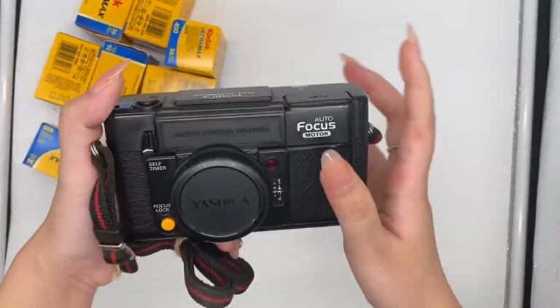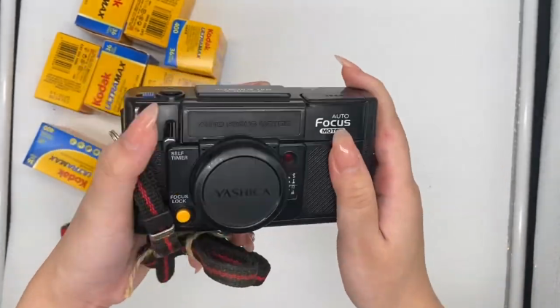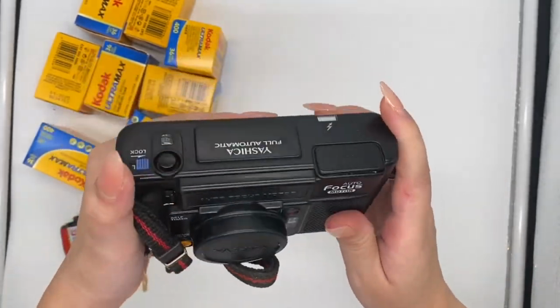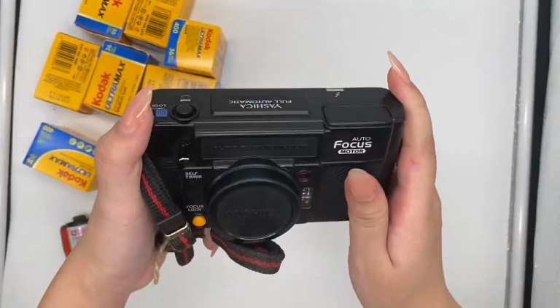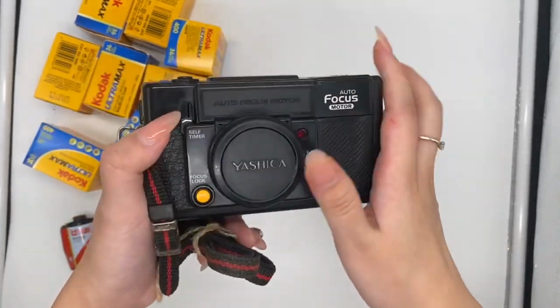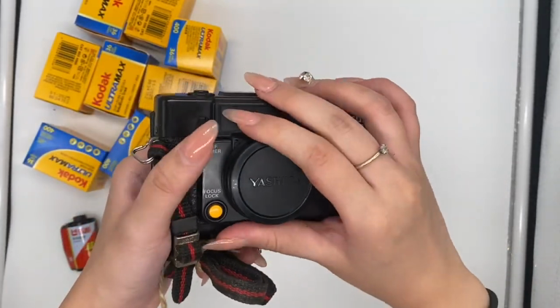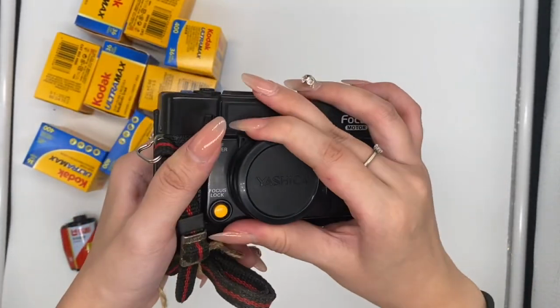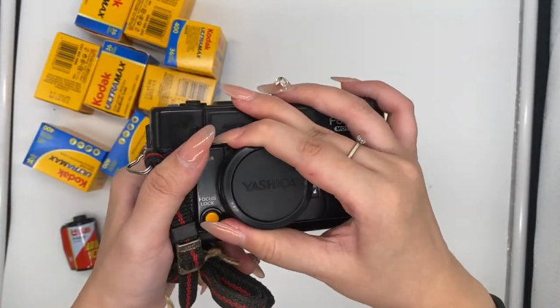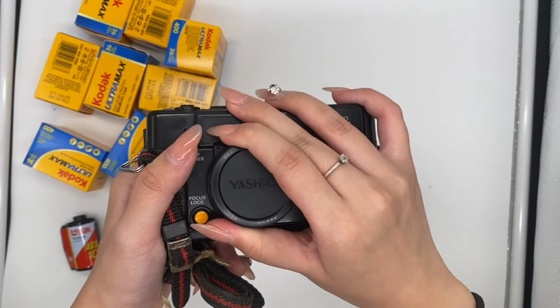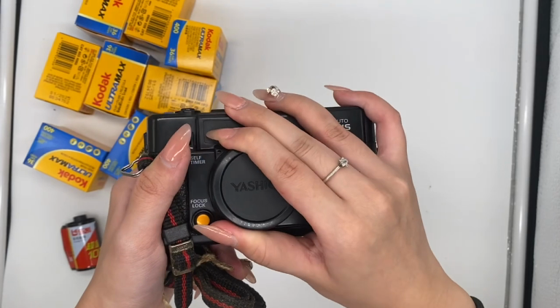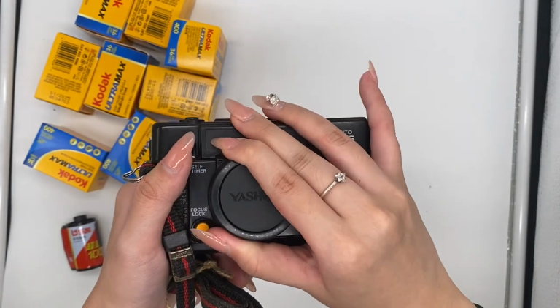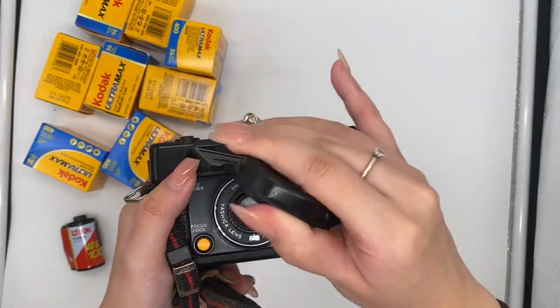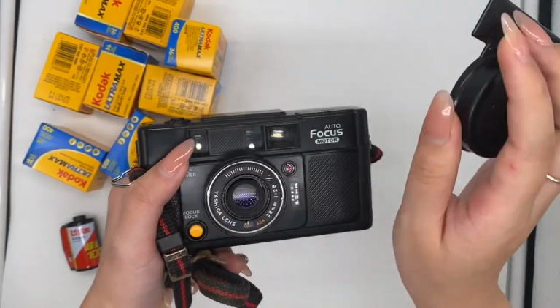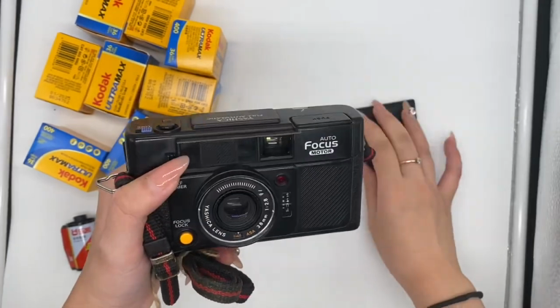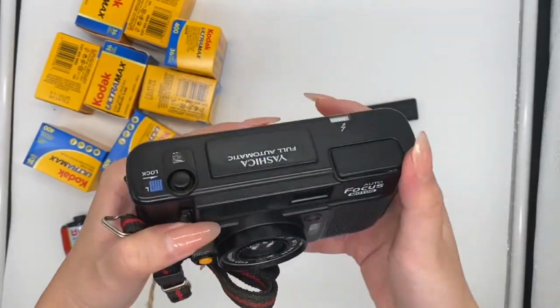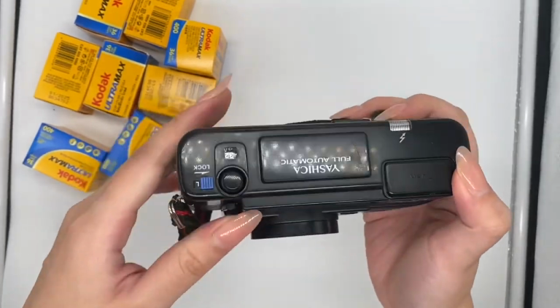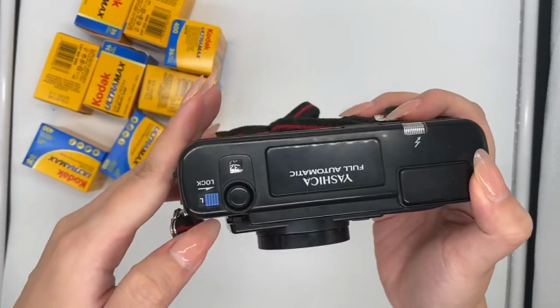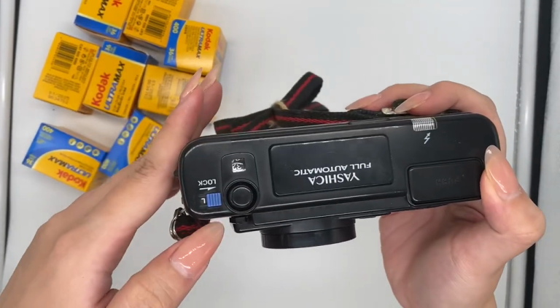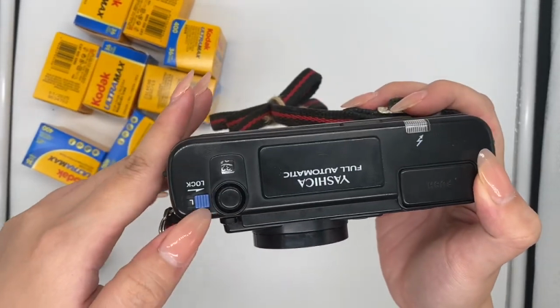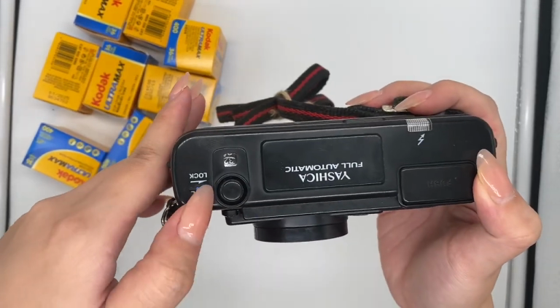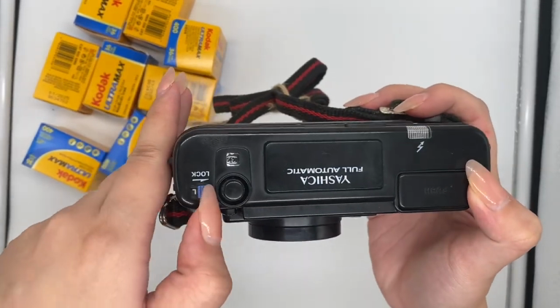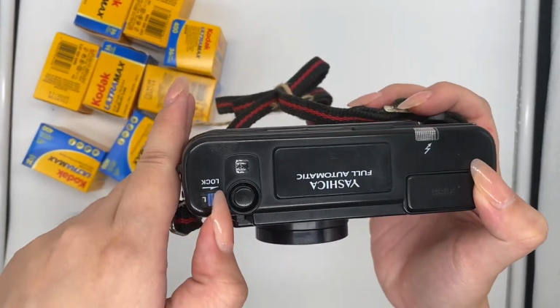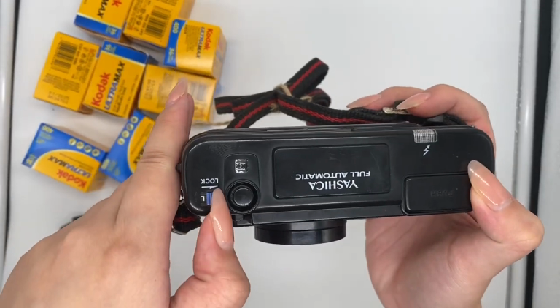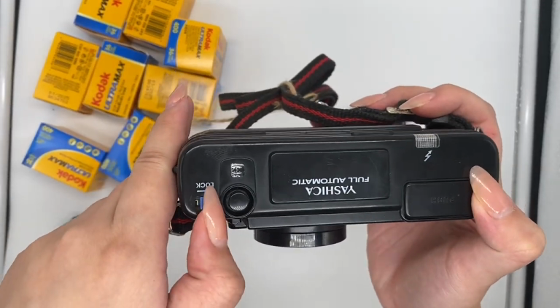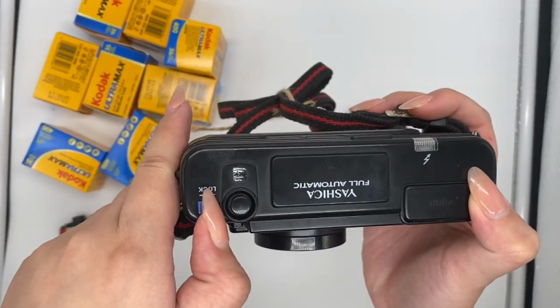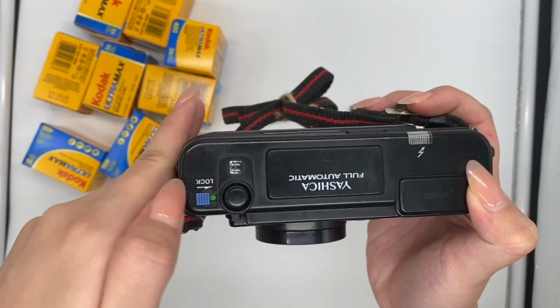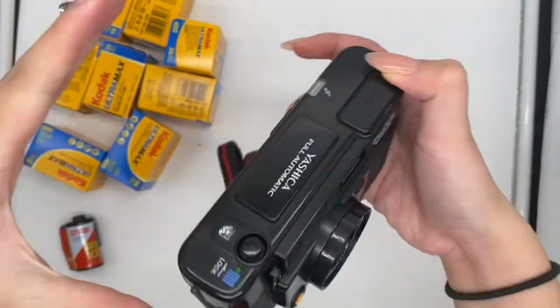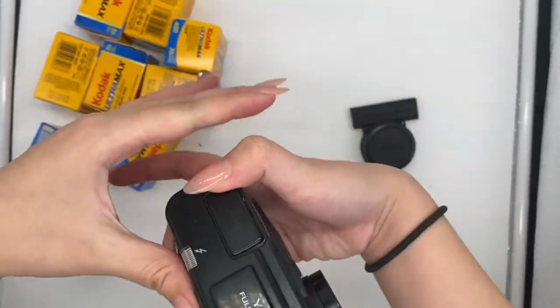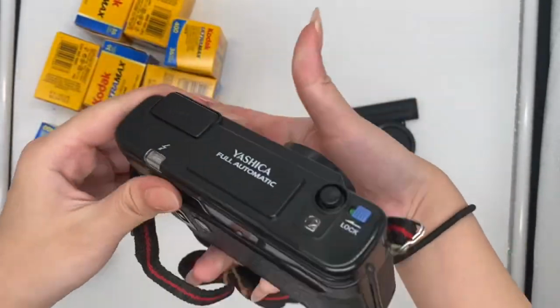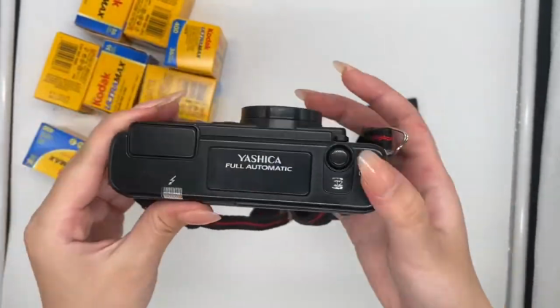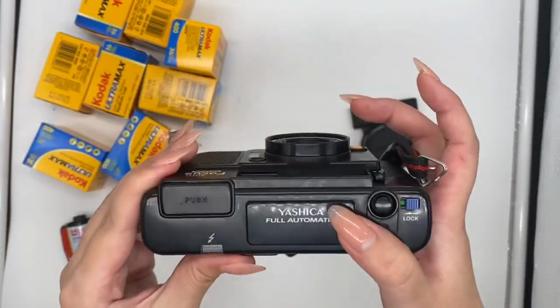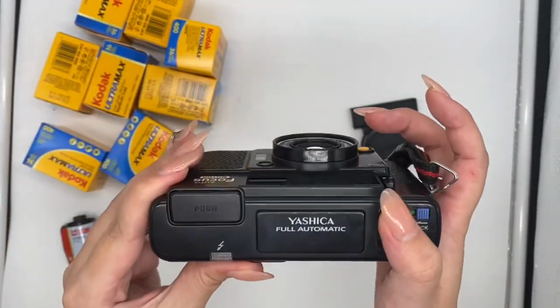So to turn on the camera, you just have to open the pad right here and then slide this to the left, and now it's on.